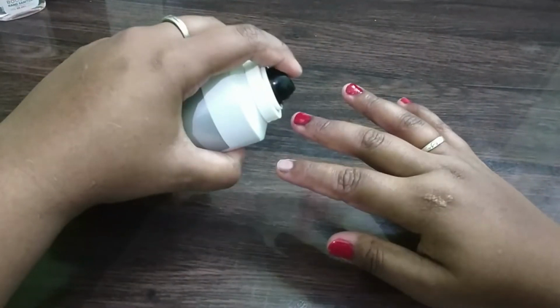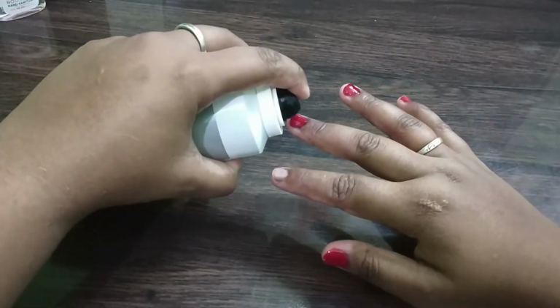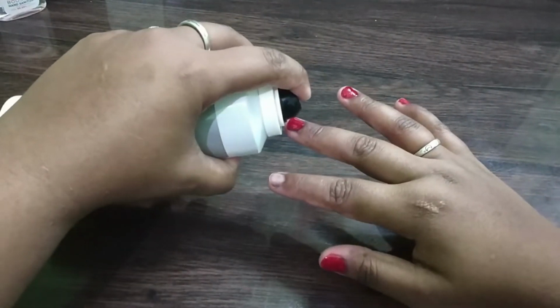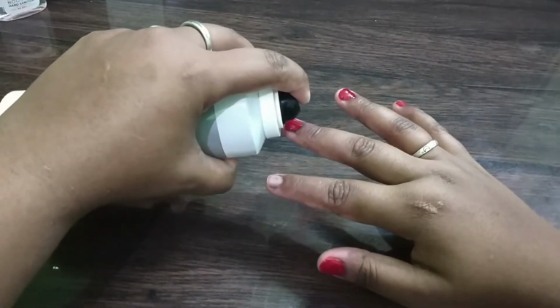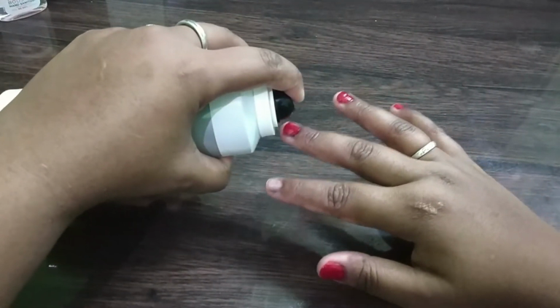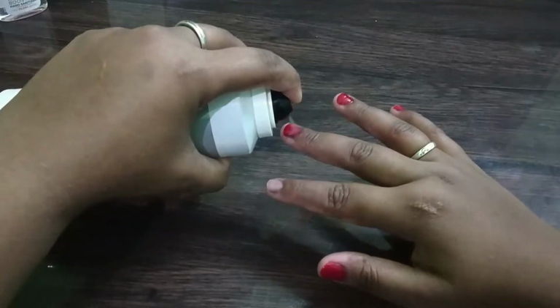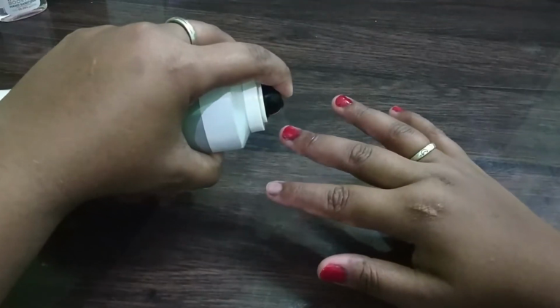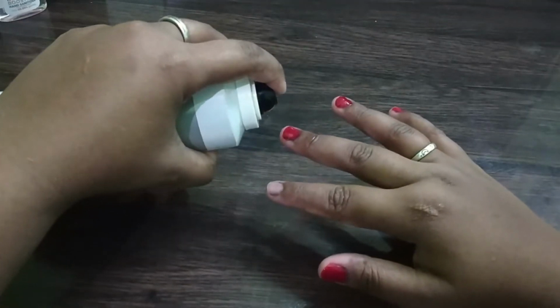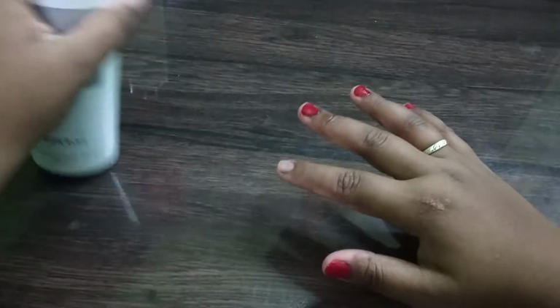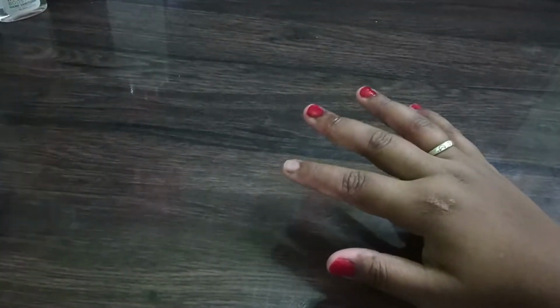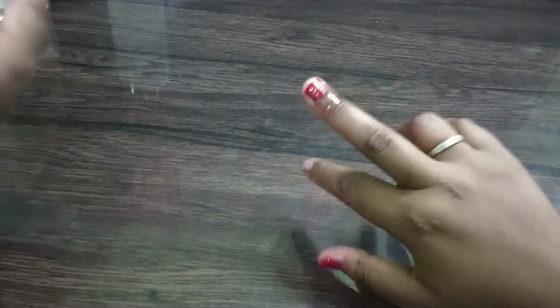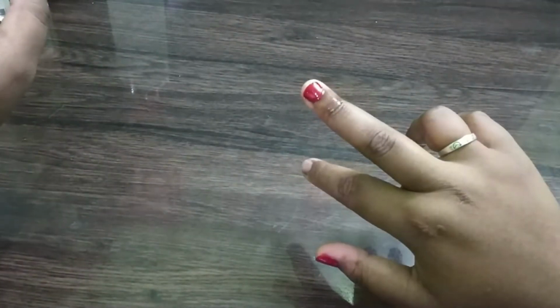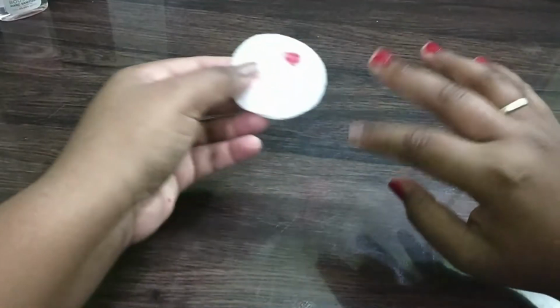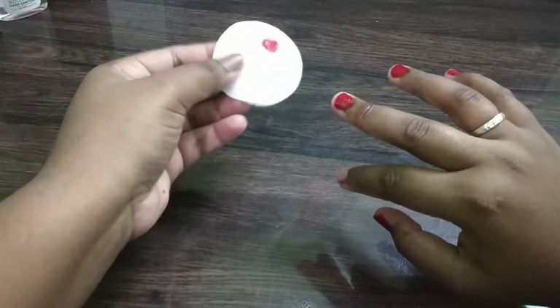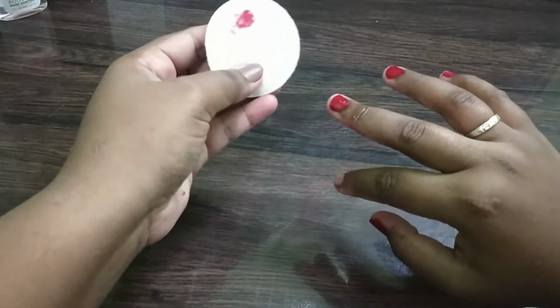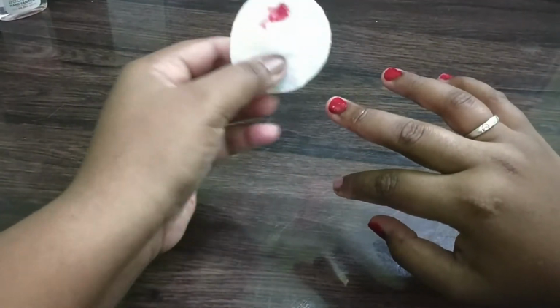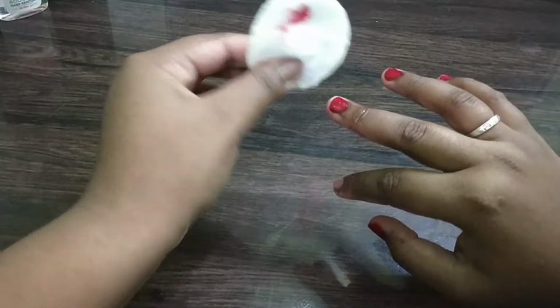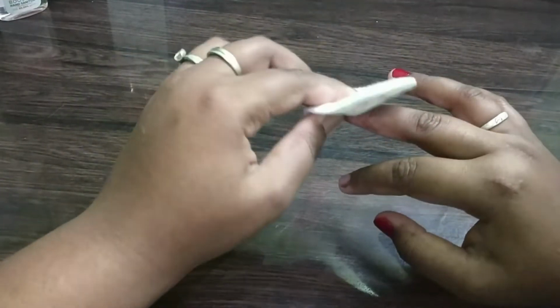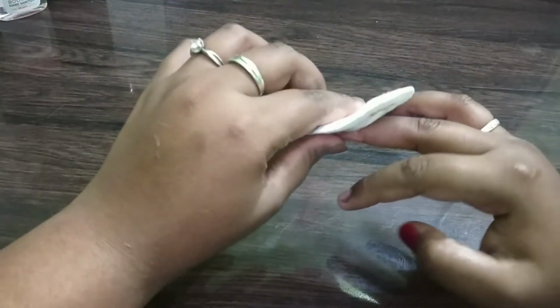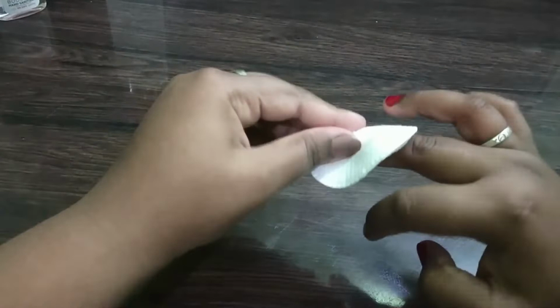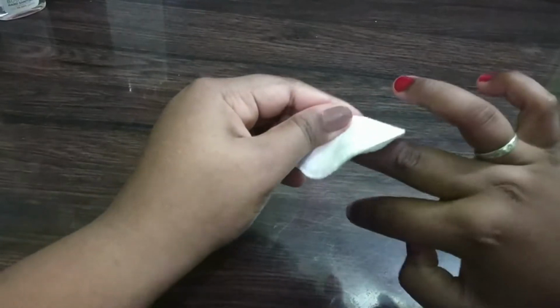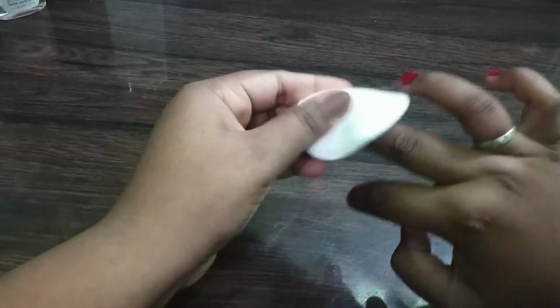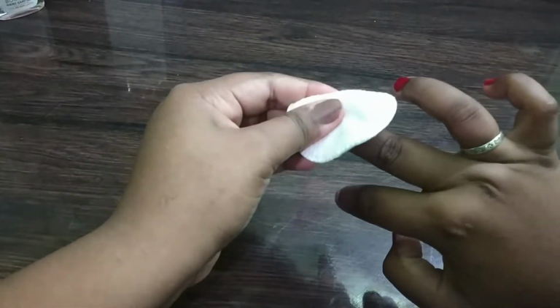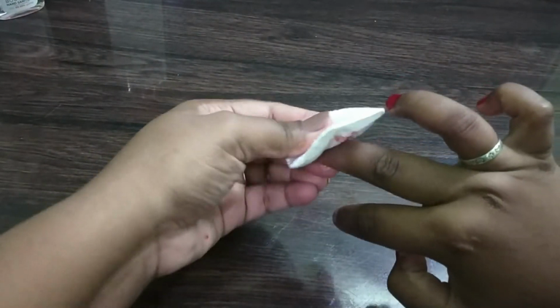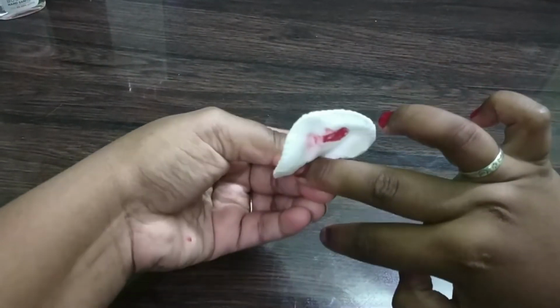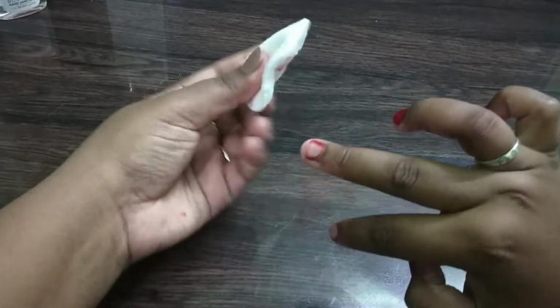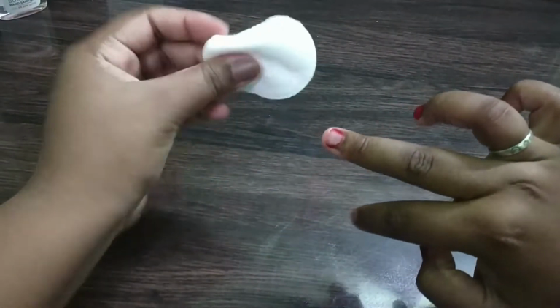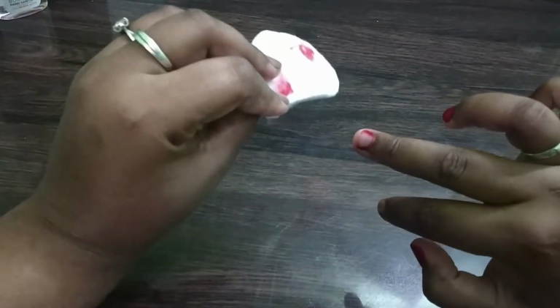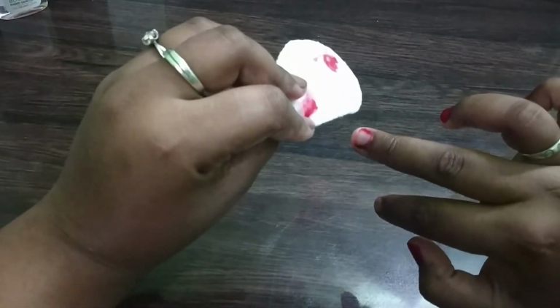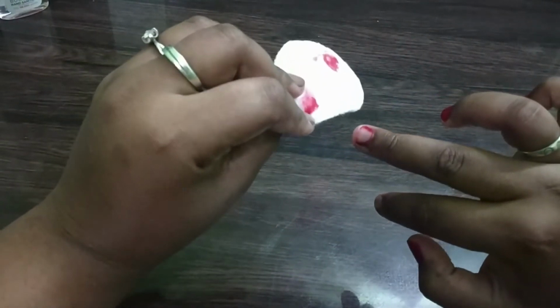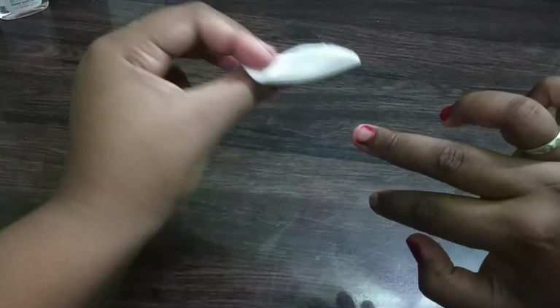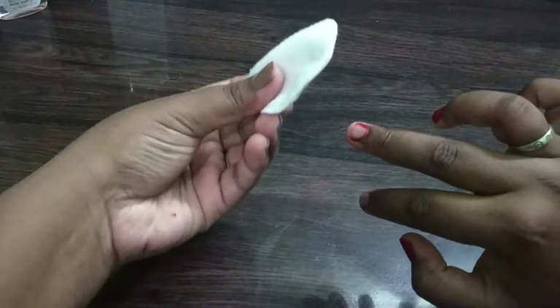Spray it well, take a cotton pad, remove gently. Yes, it's working too.